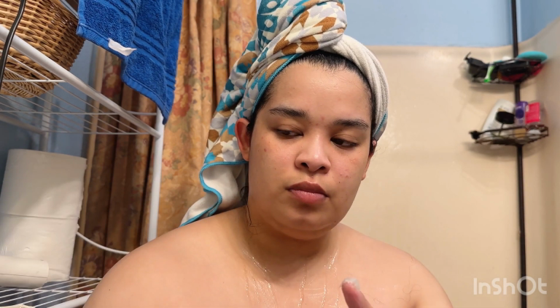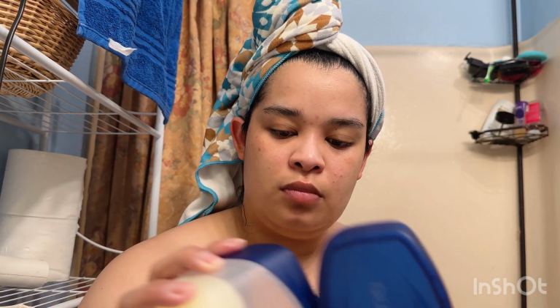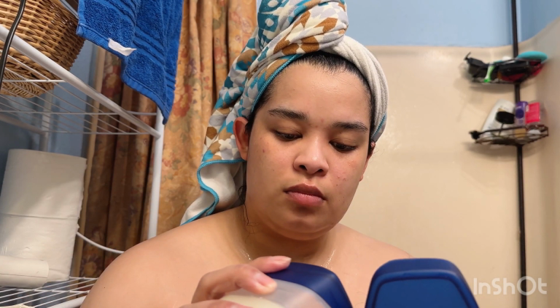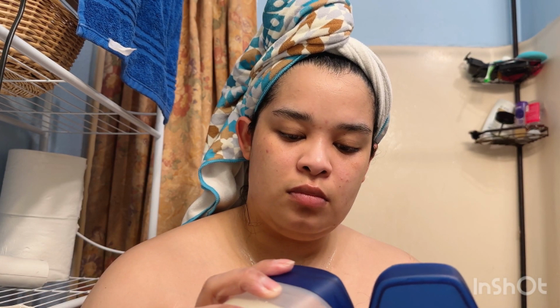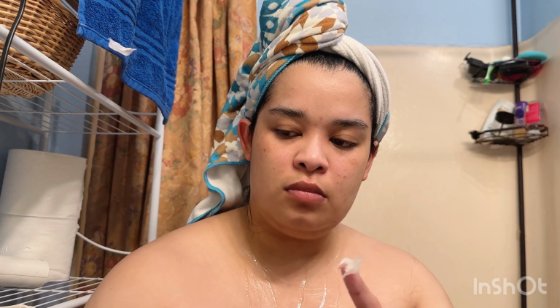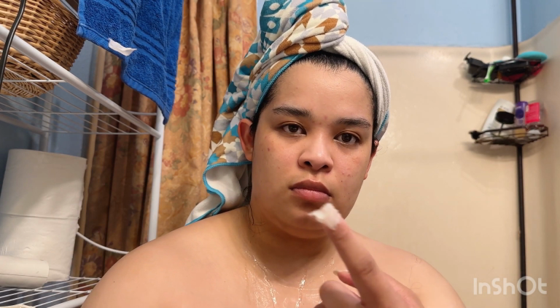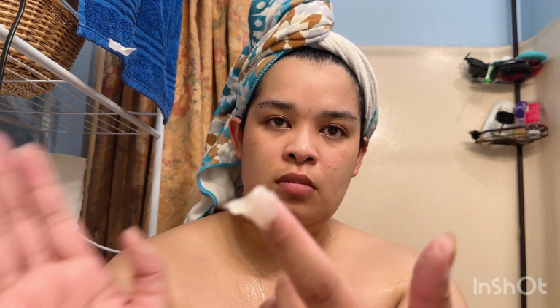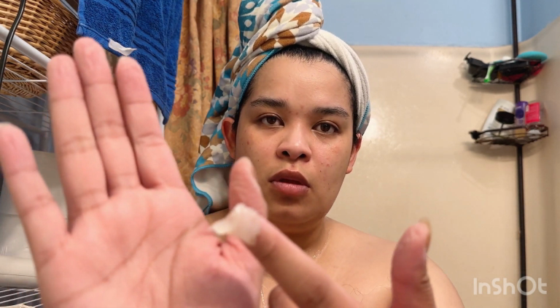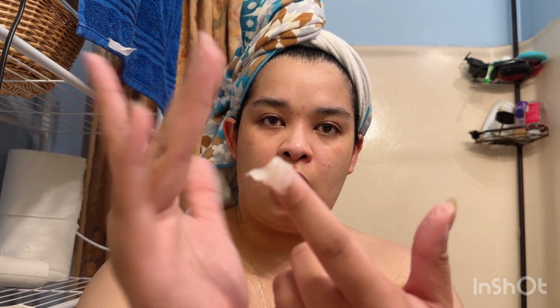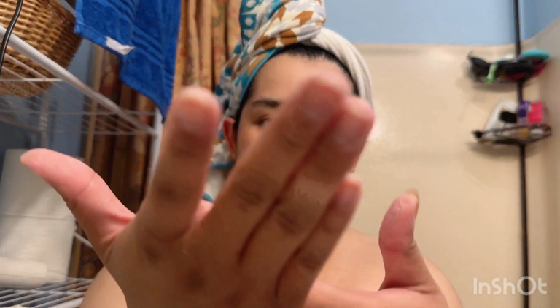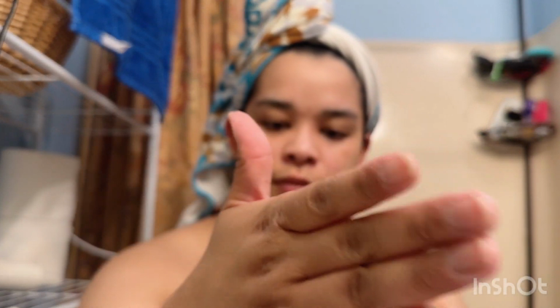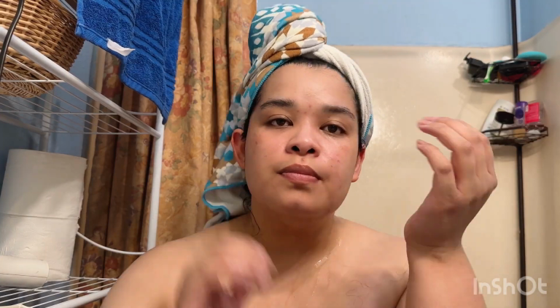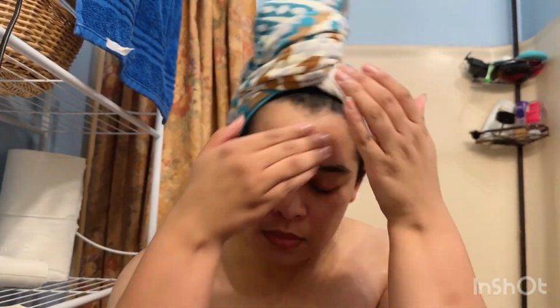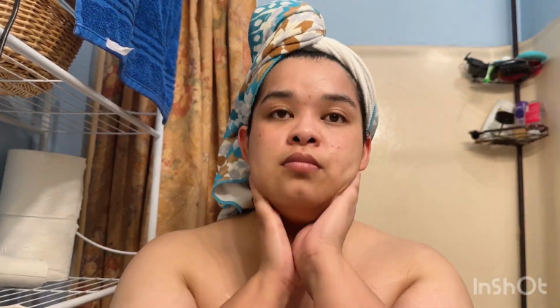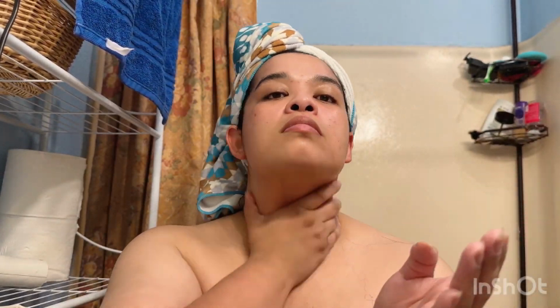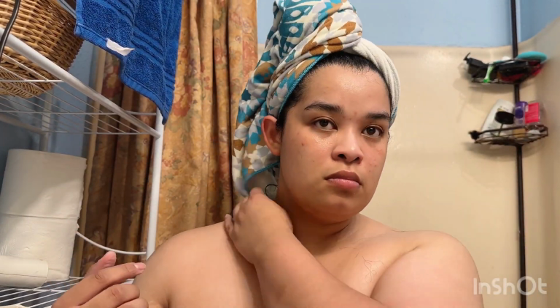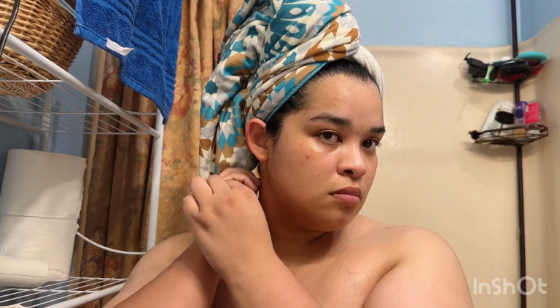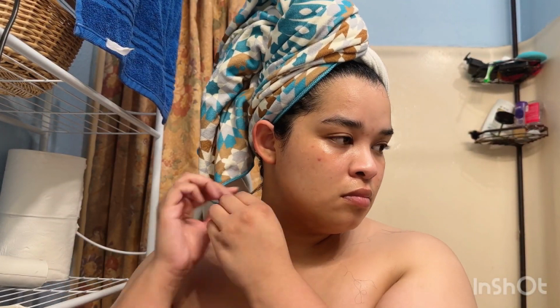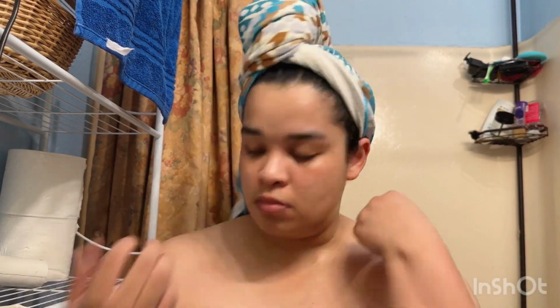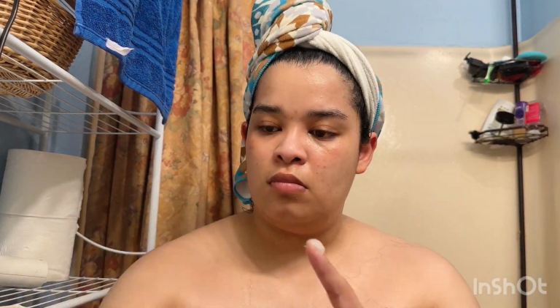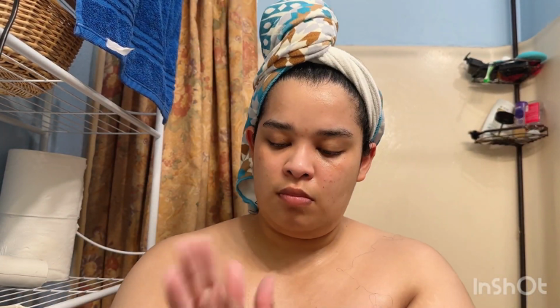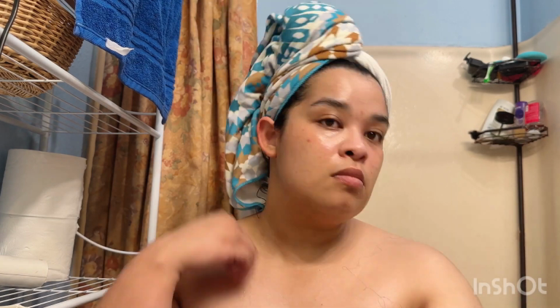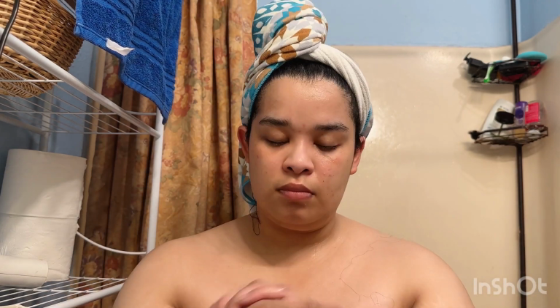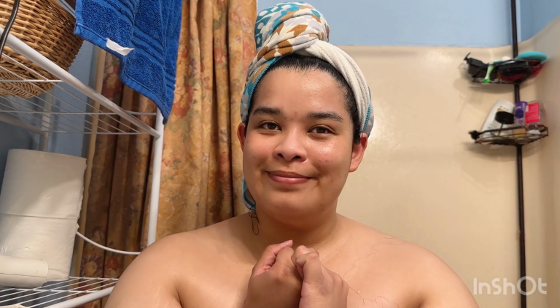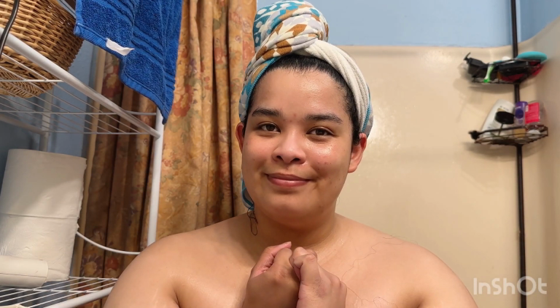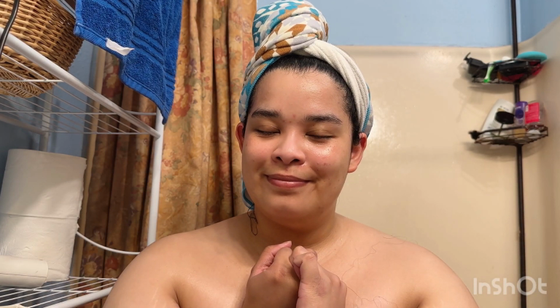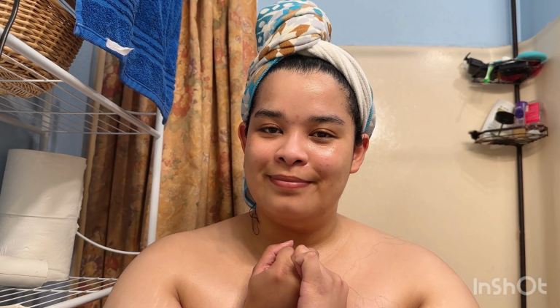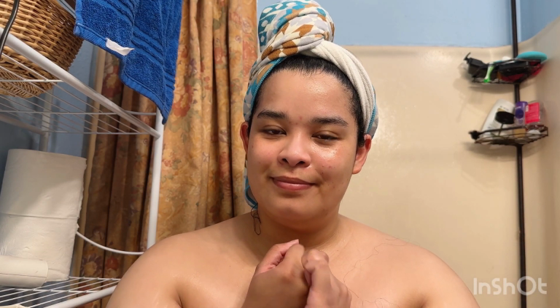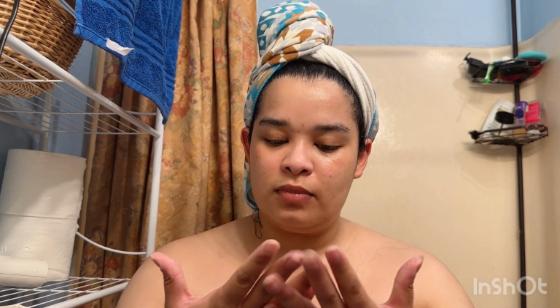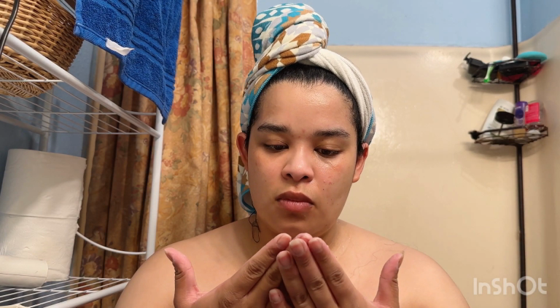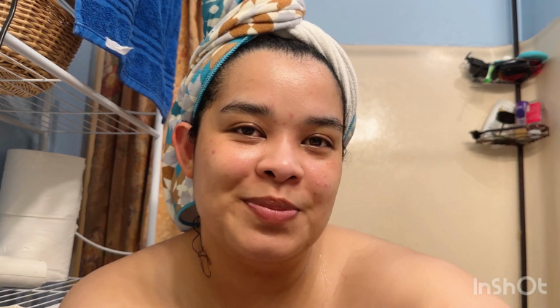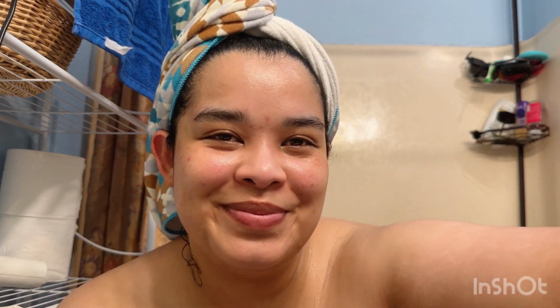I kind of waited in between, maybe 15 seconds, until my face and the areas I applied it to were a little on the tacky side. Then I applied some Vaseline. My hands were wet, so it's kind of hard to apply Vaseline that way, so I applied the Vaseline to my dry parts of the body first, and then applied the Vaseline to my face.